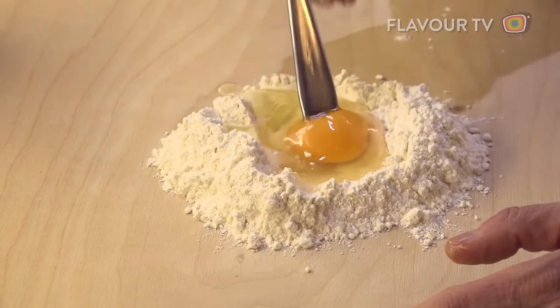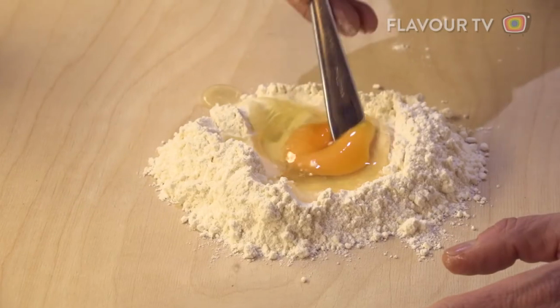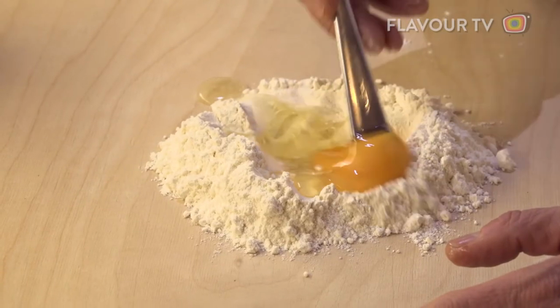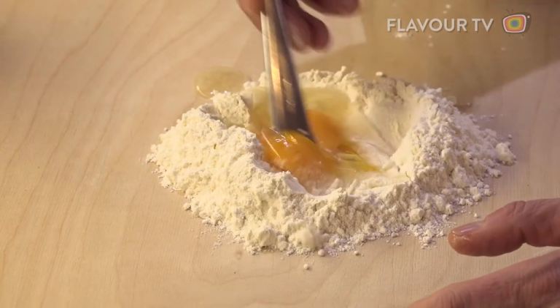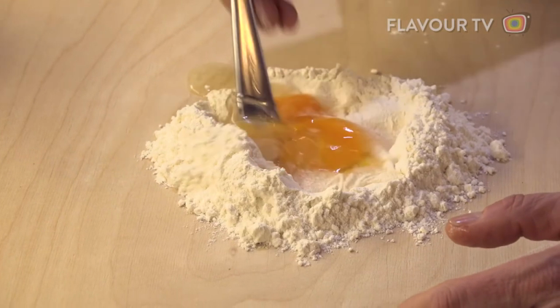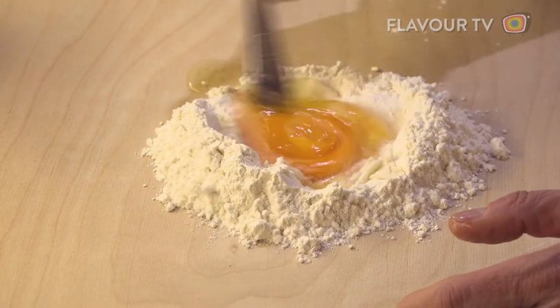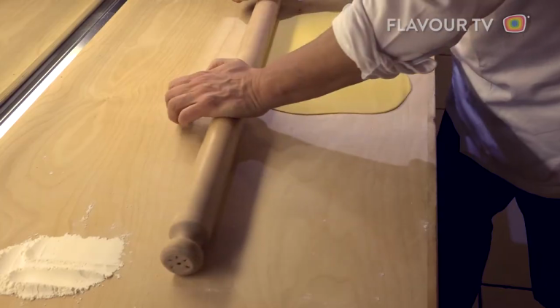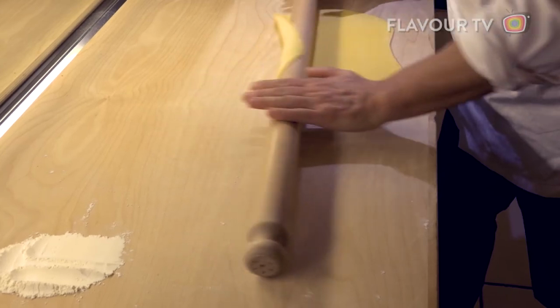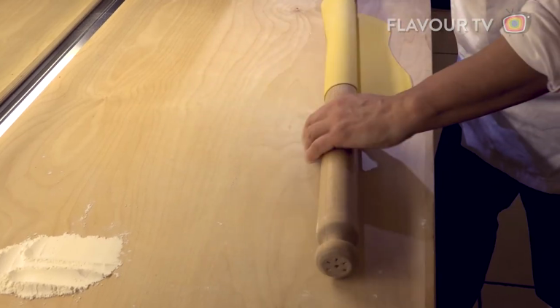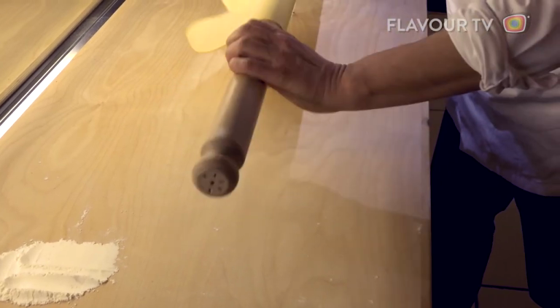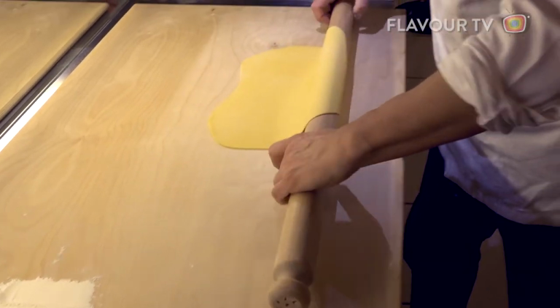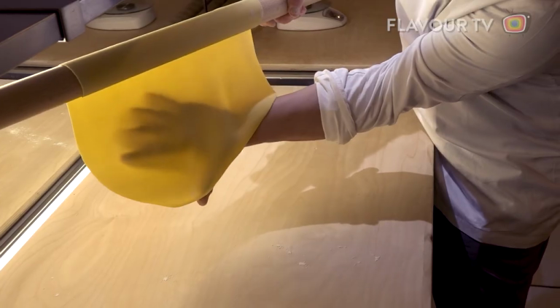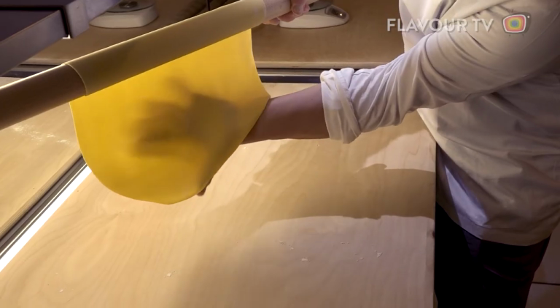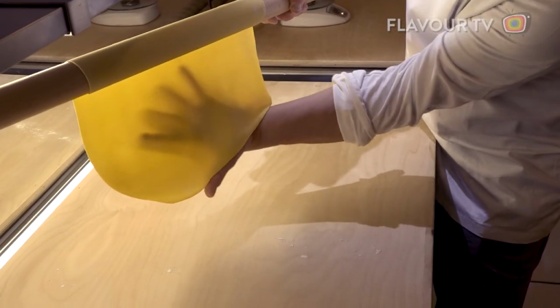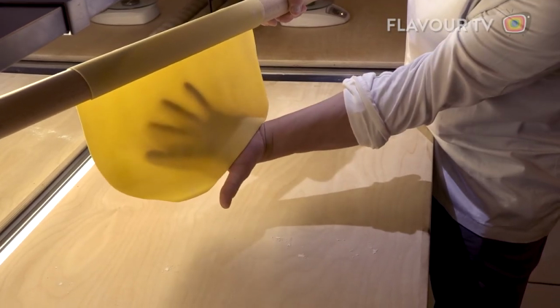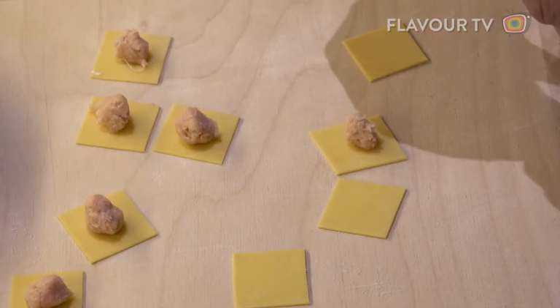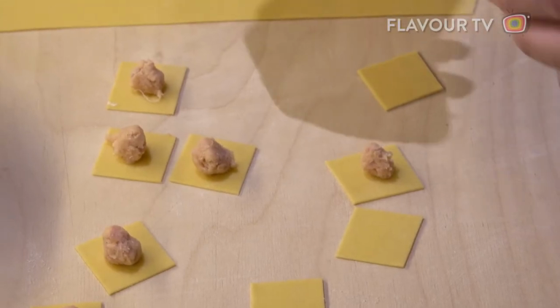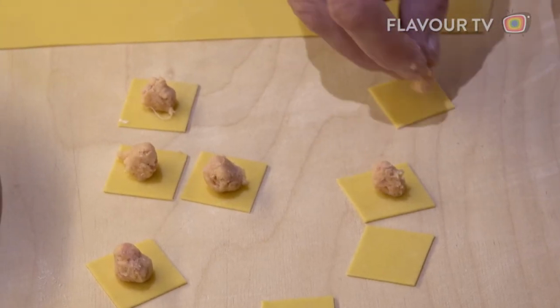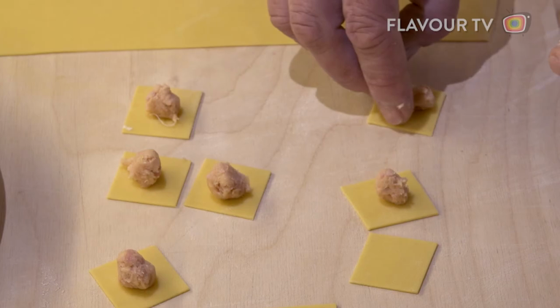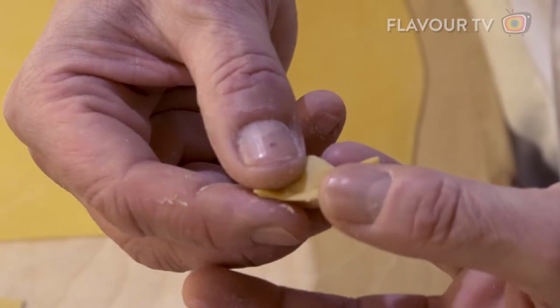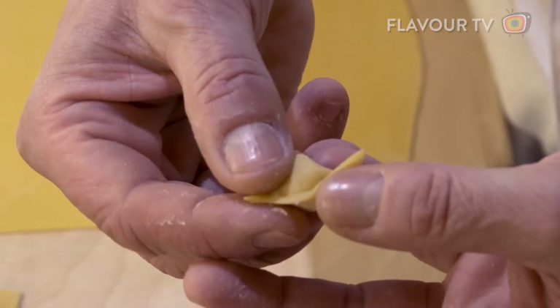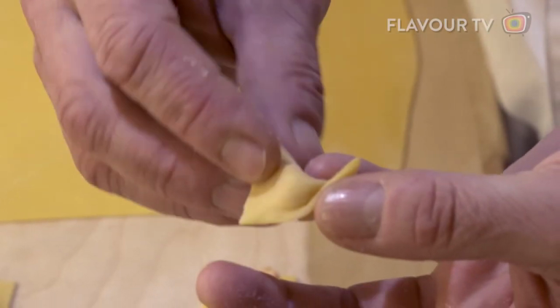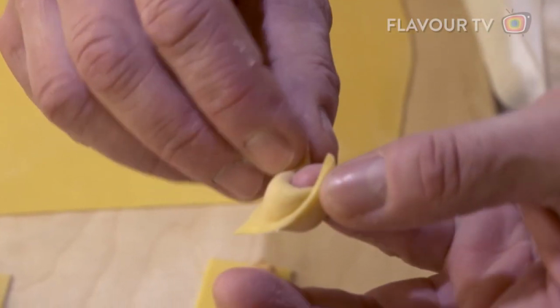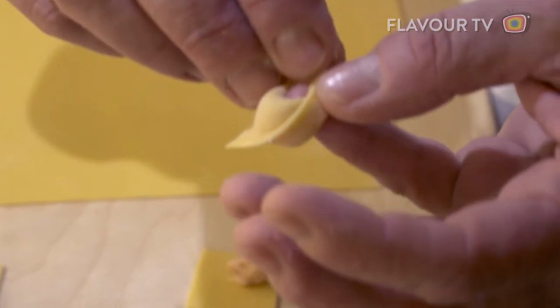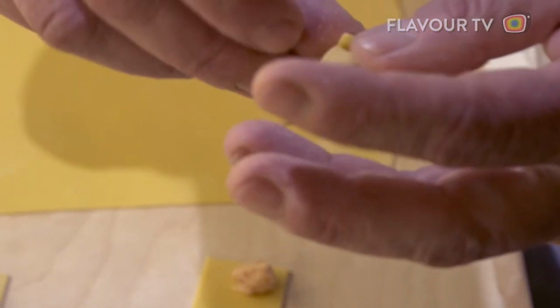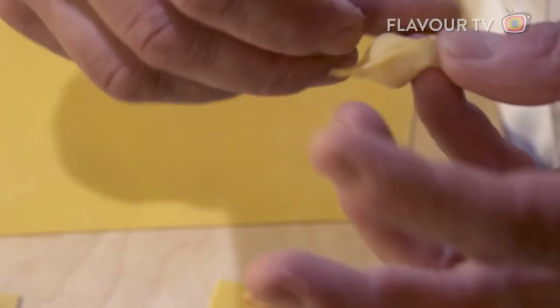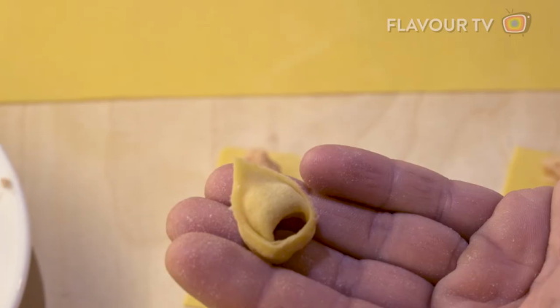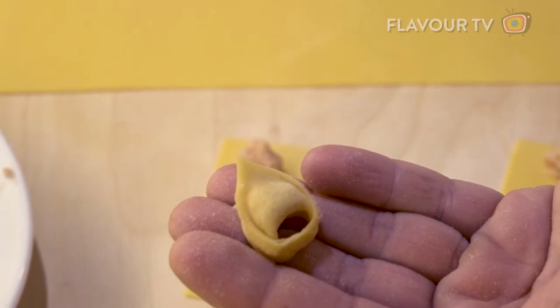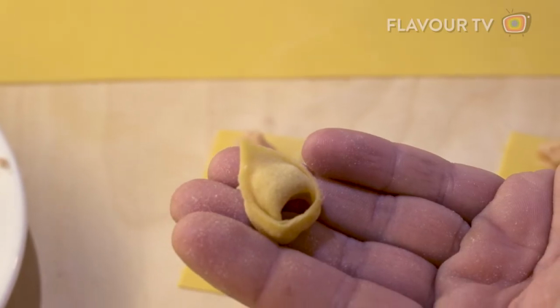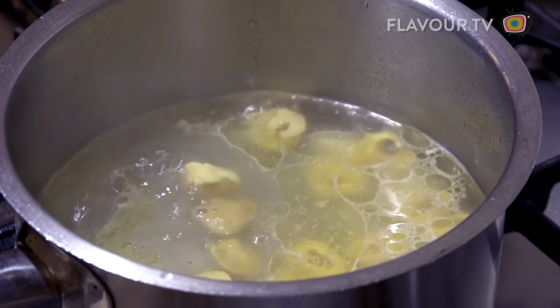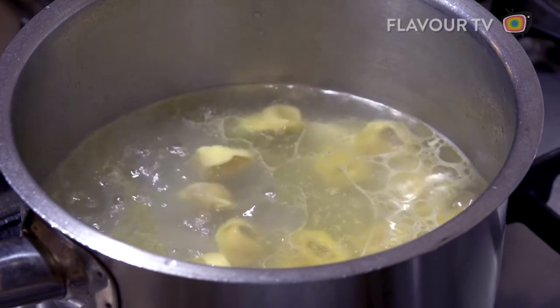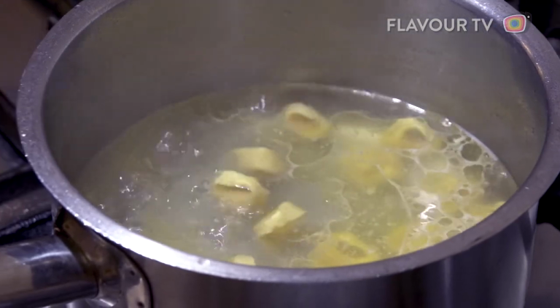Like all great dishes of the world, it's simple. Take fresh pasta, roll it so thin you can almost see through it, then stuff it with a mixture of pork, prosciutto, parmesan cheese, mortadella, and nutmeg. Stuff, fold it, and cook it in stock. But simple doesn't mean easy.